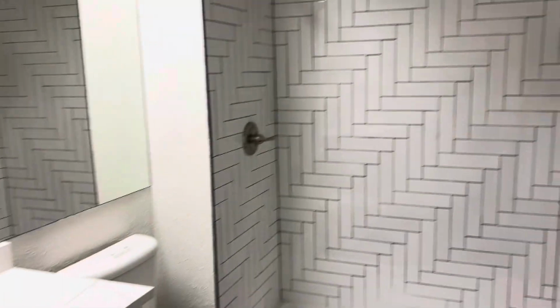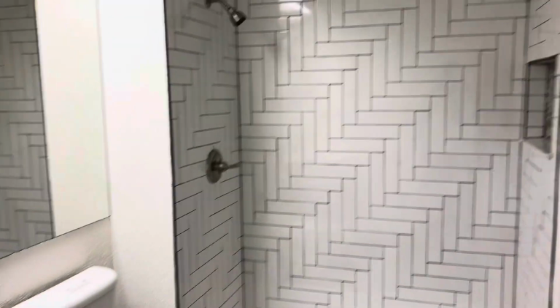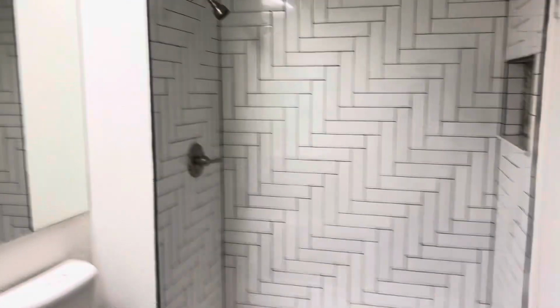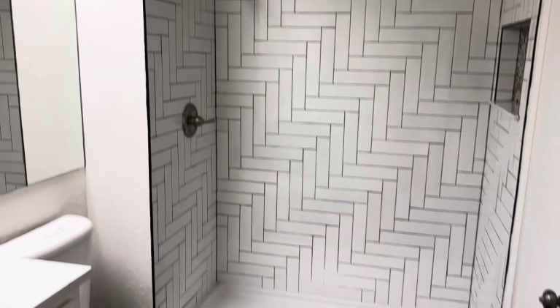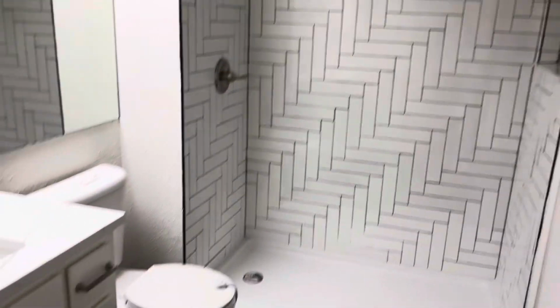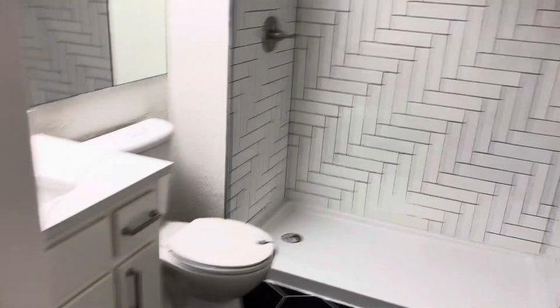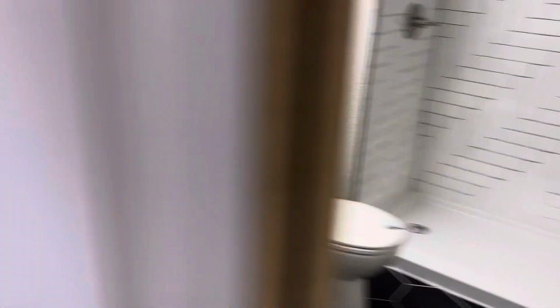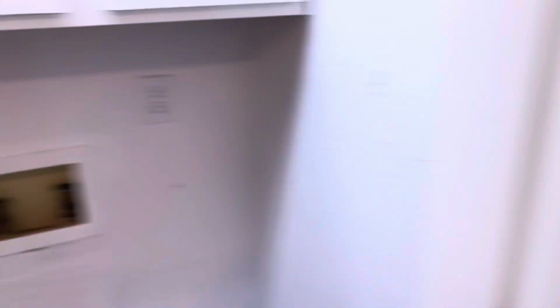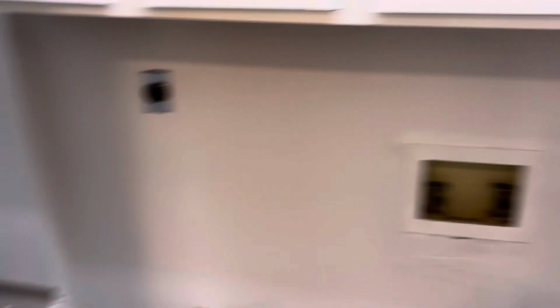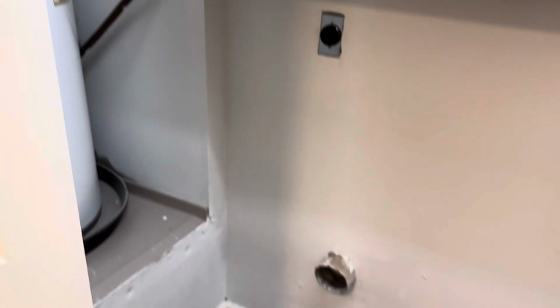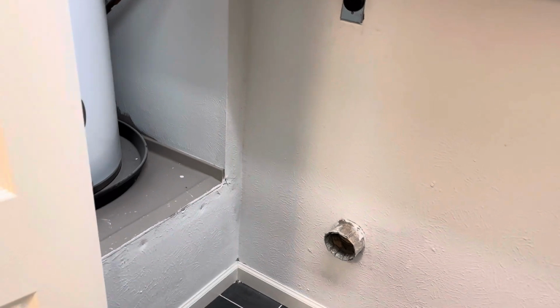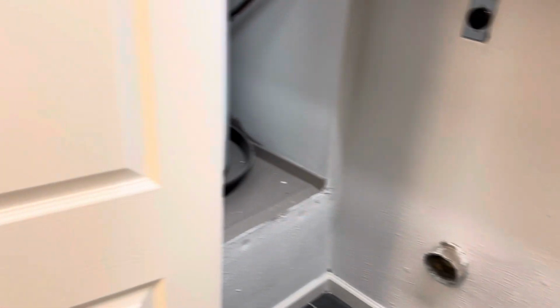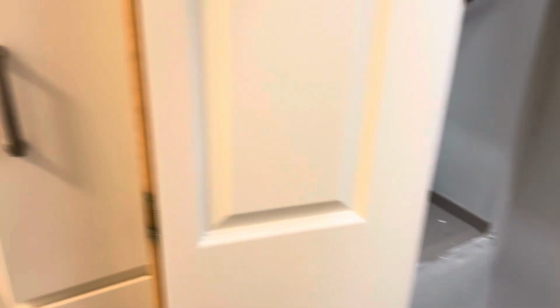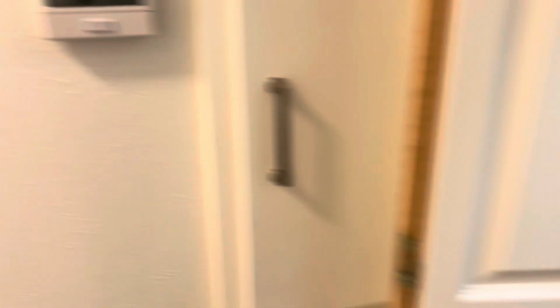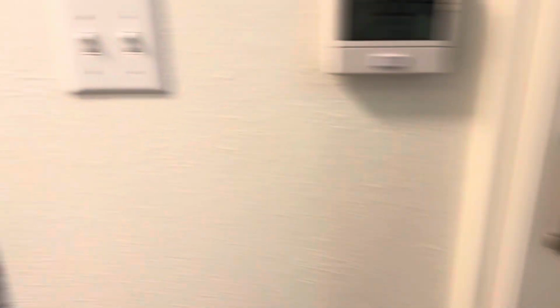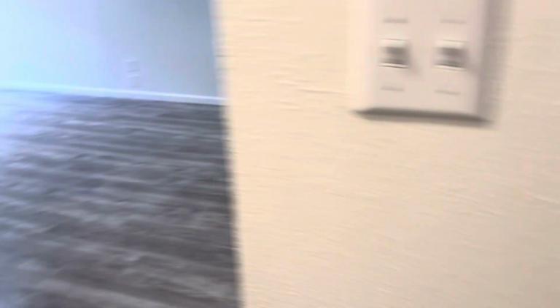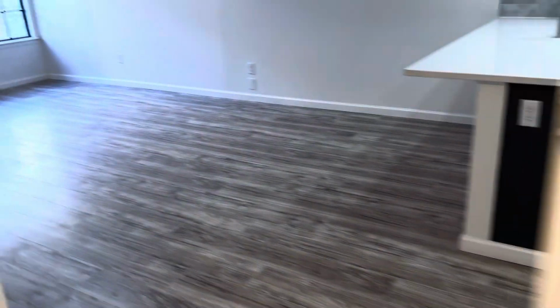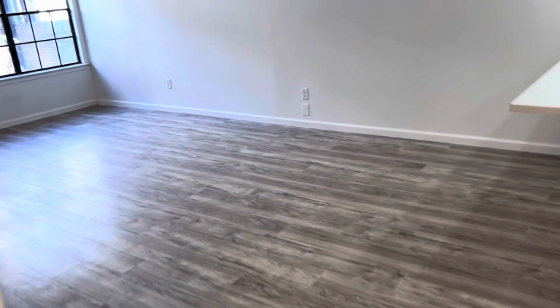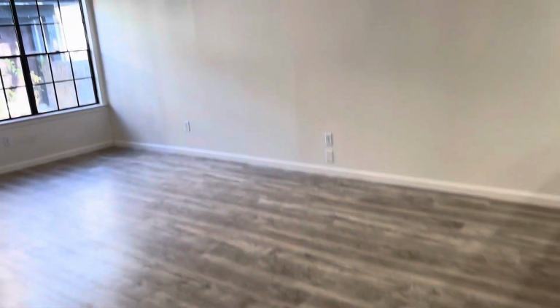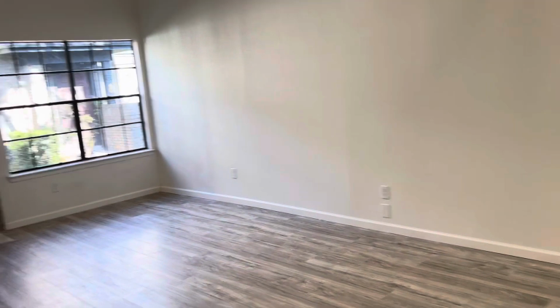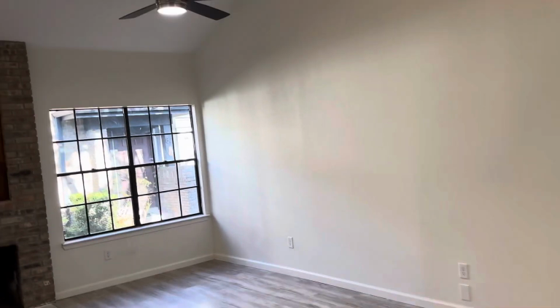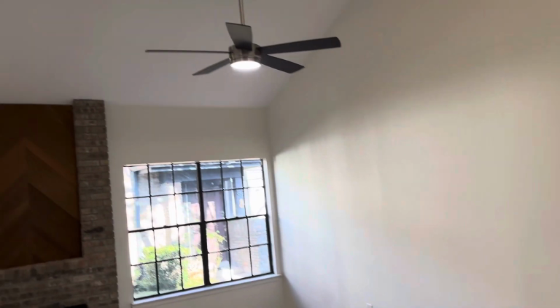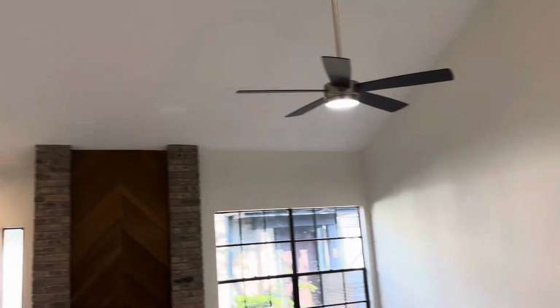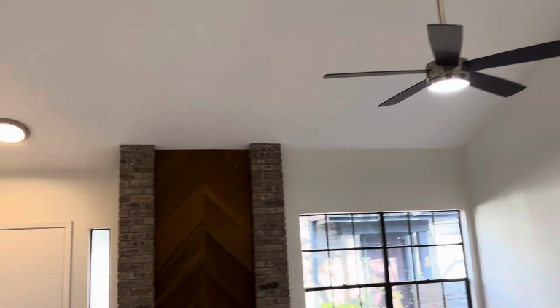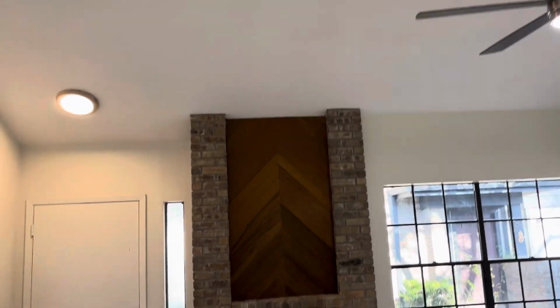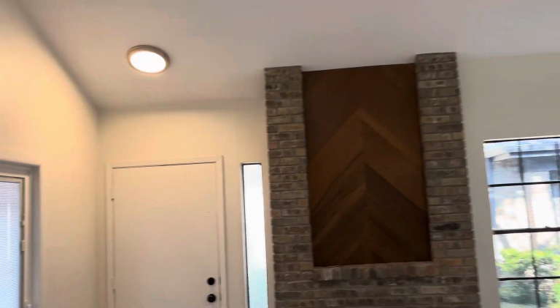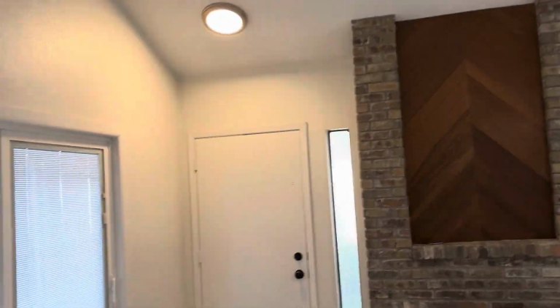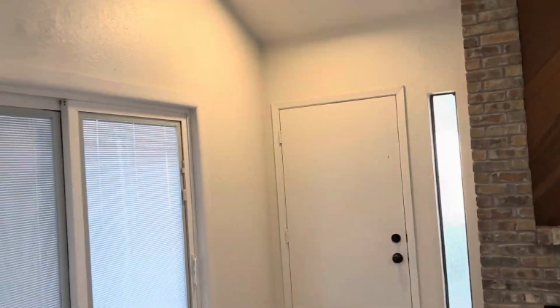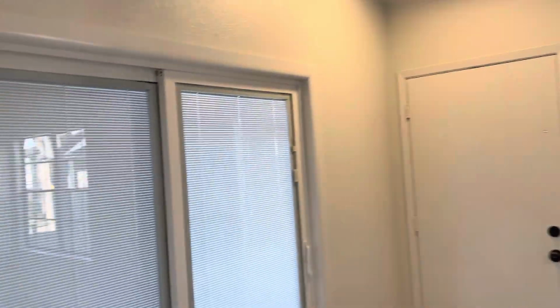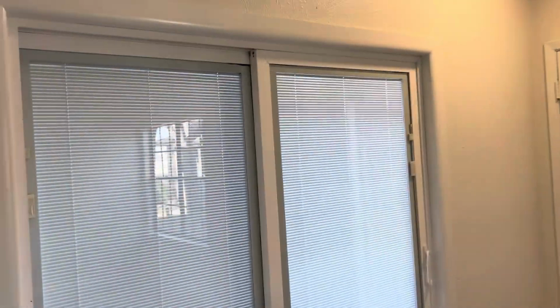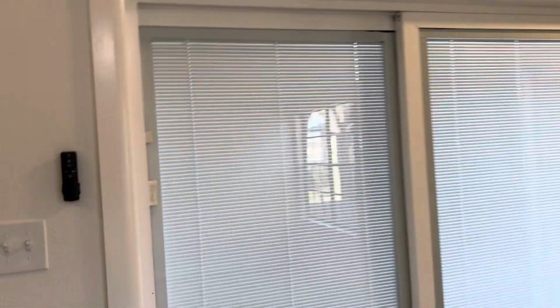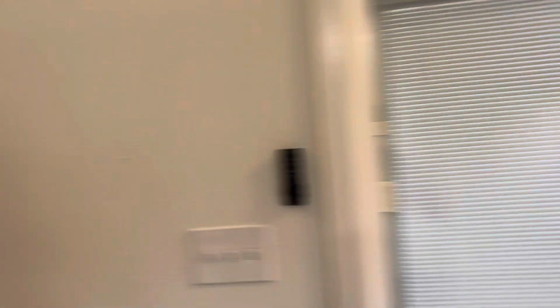Look at that amazing stand-up shower. In-unit laundry as well. Tons of light — that's one thing I love about this condo, it has tons of light.